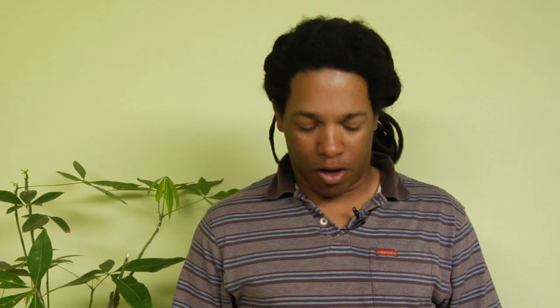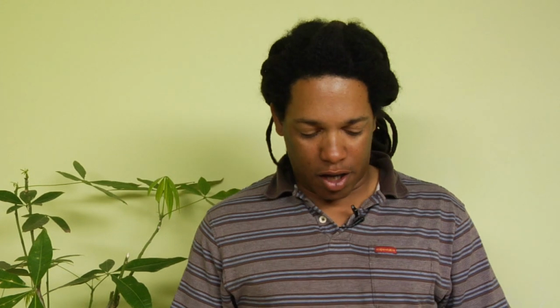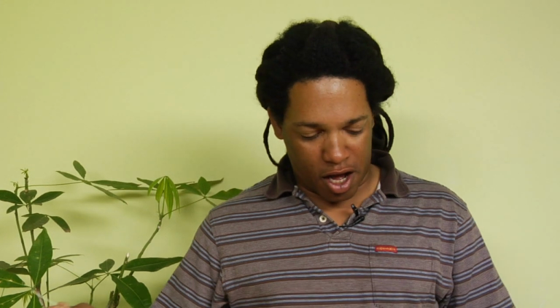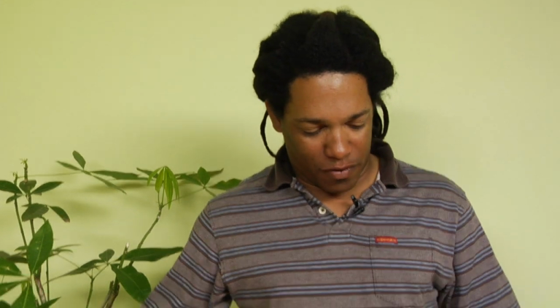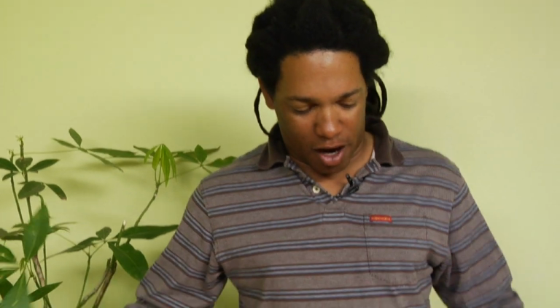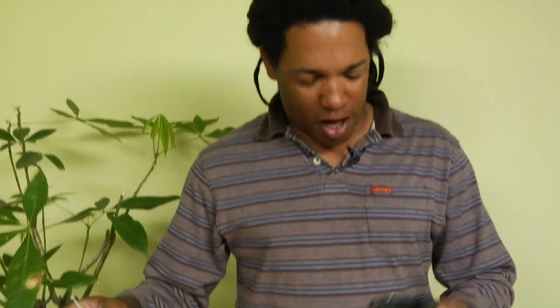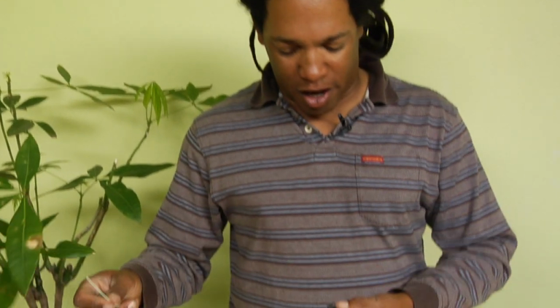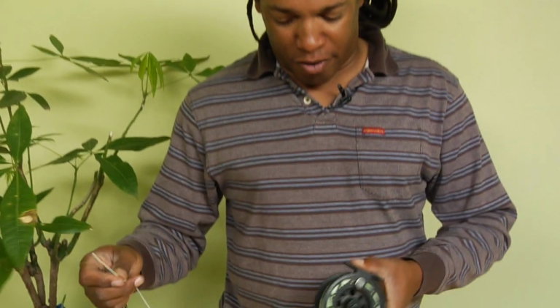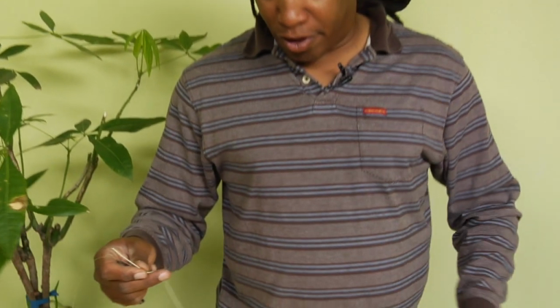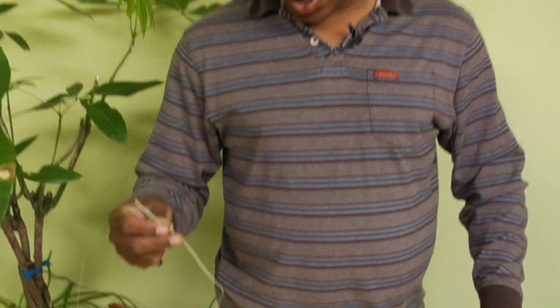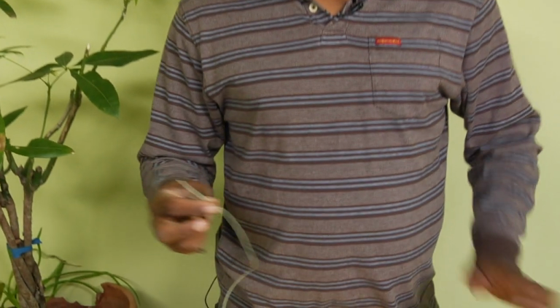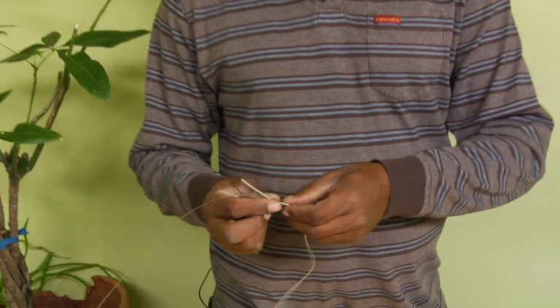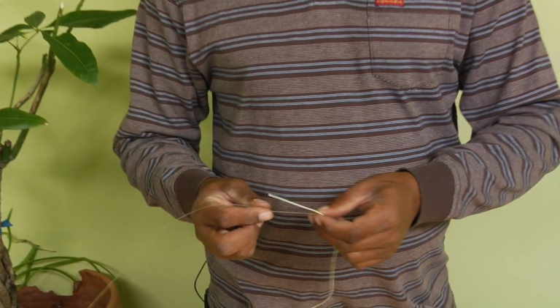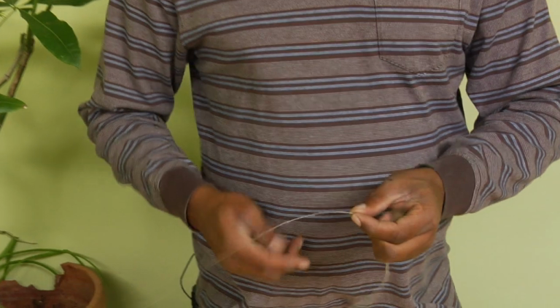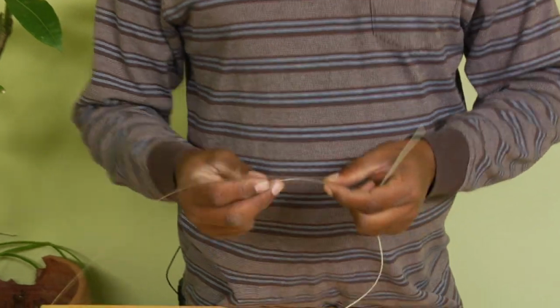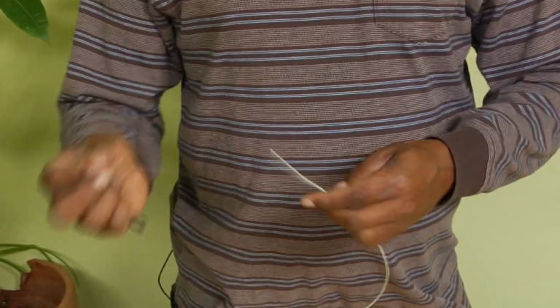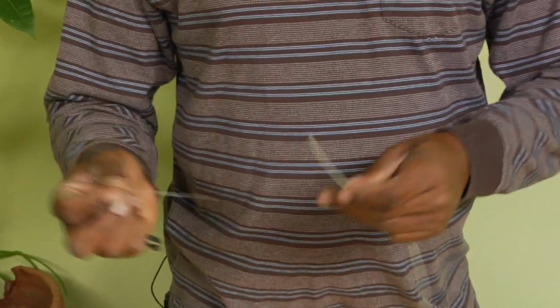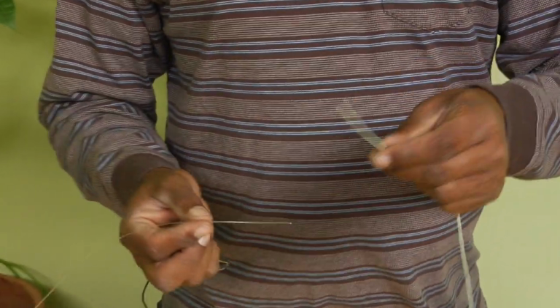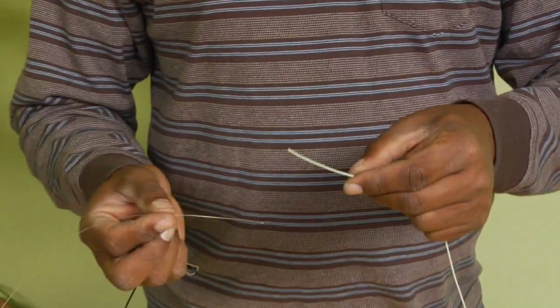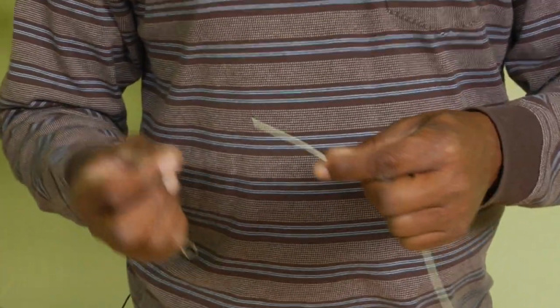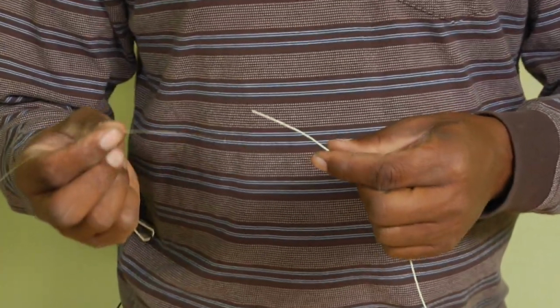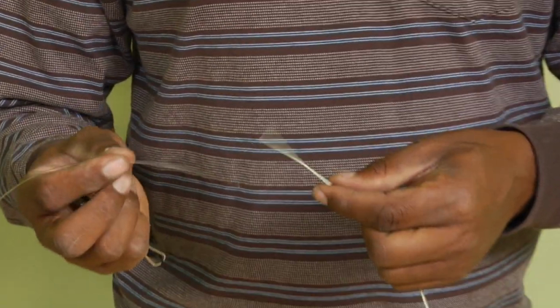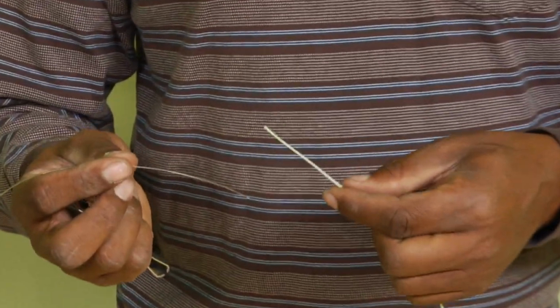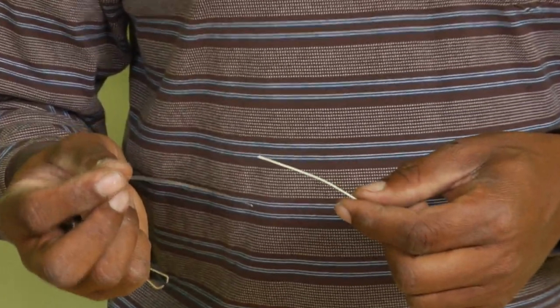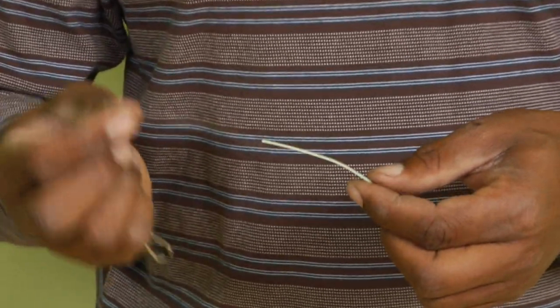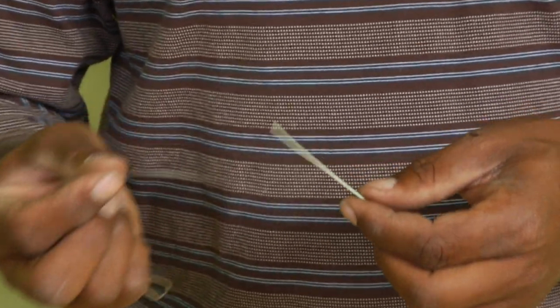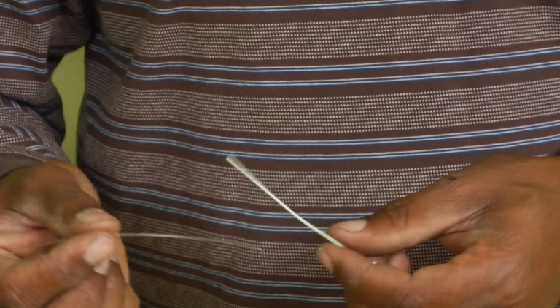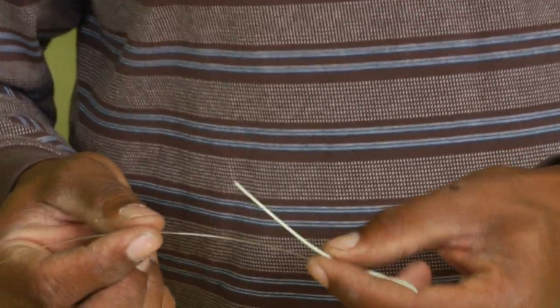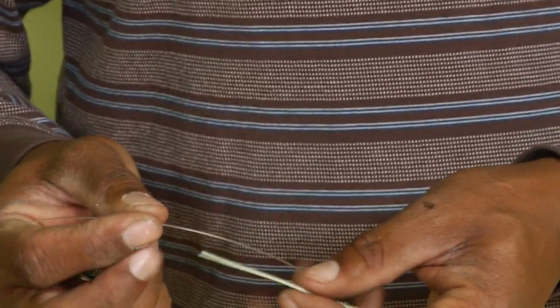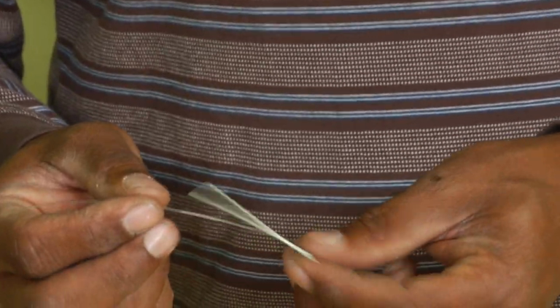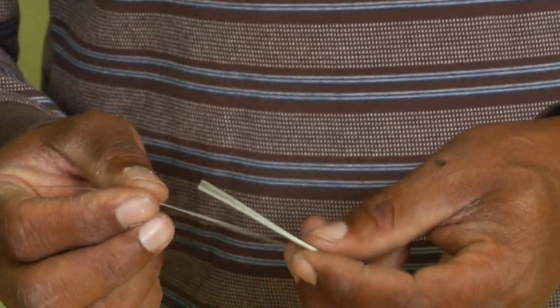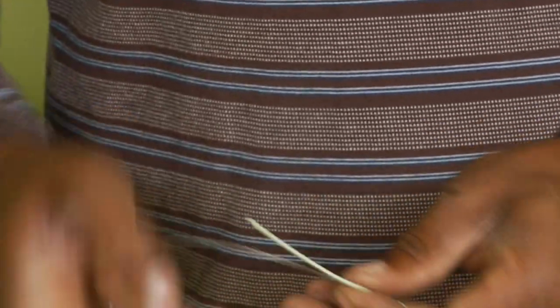Now we've got our fly line on our reel and we need to attach the leader to the fly line. This is one of the more difficult connections that you'll have to make with your fly fishing equipment.